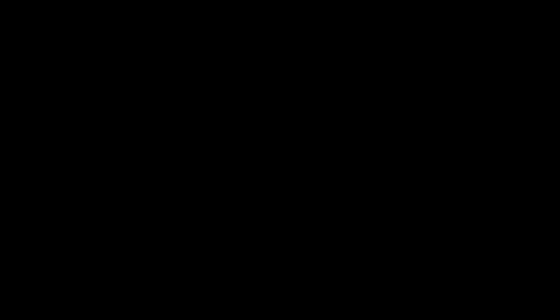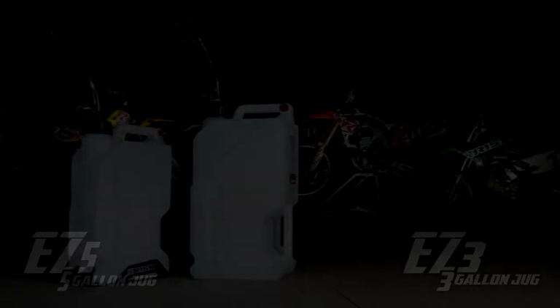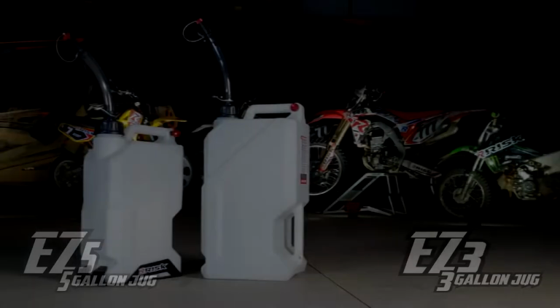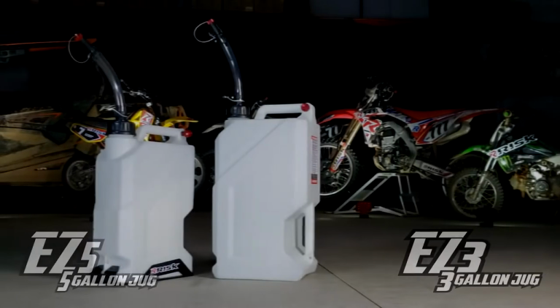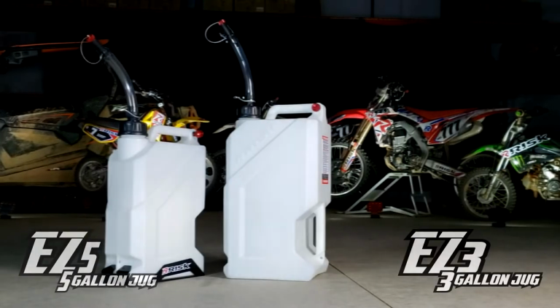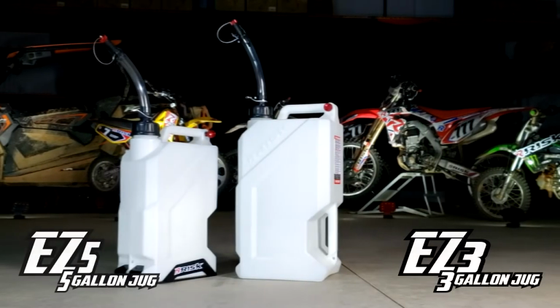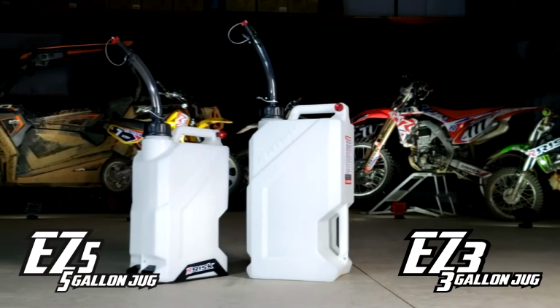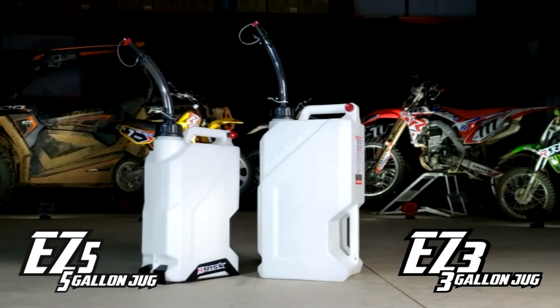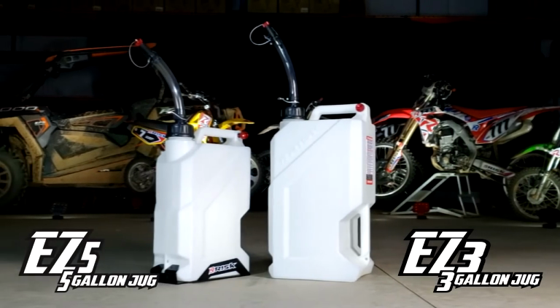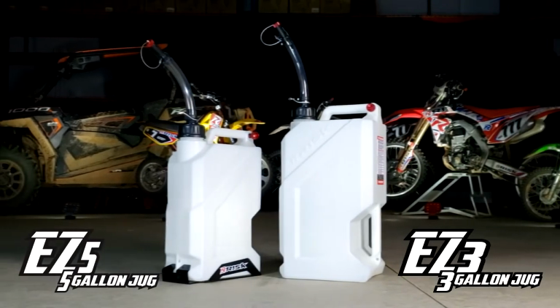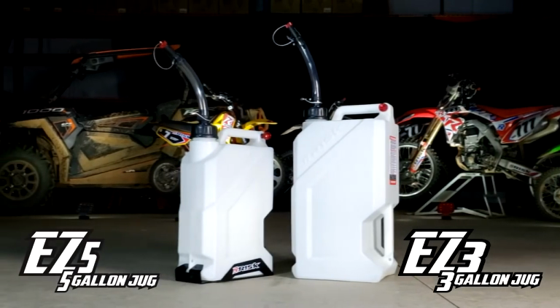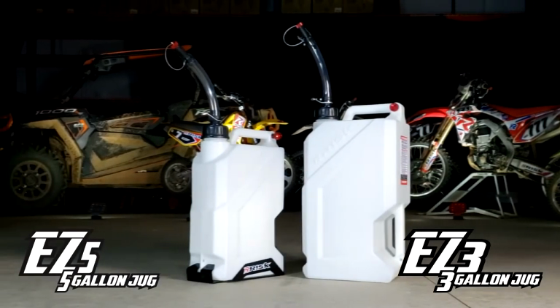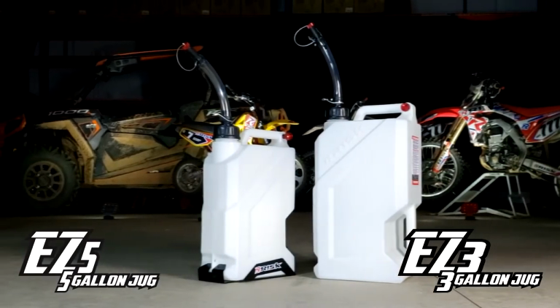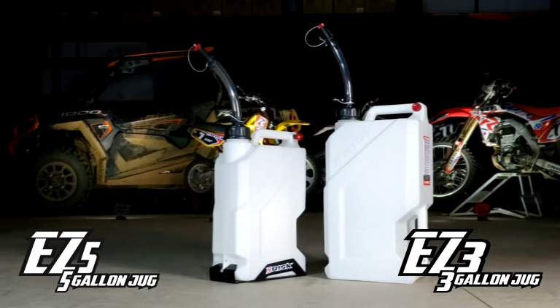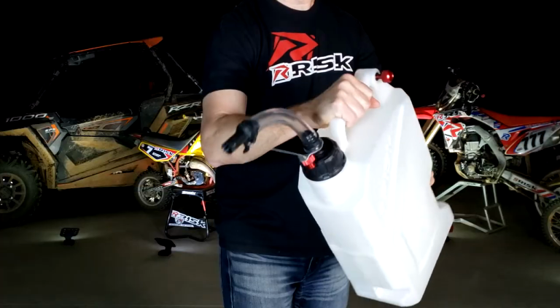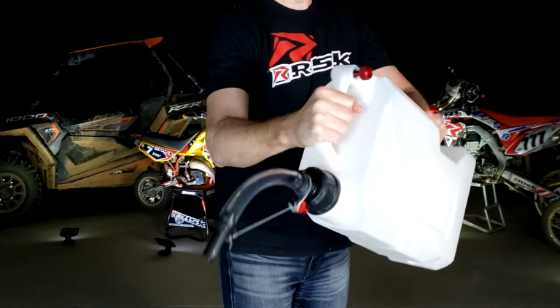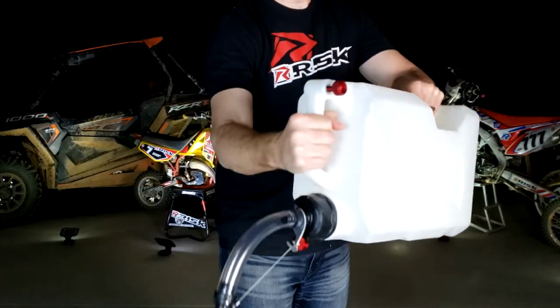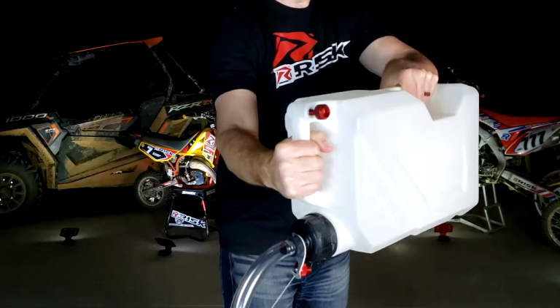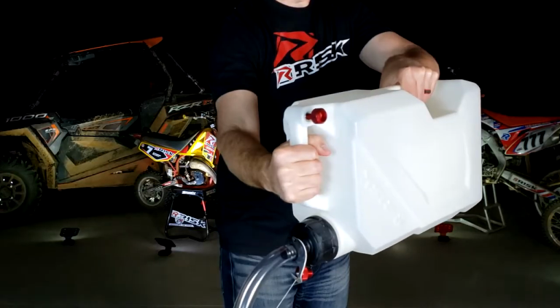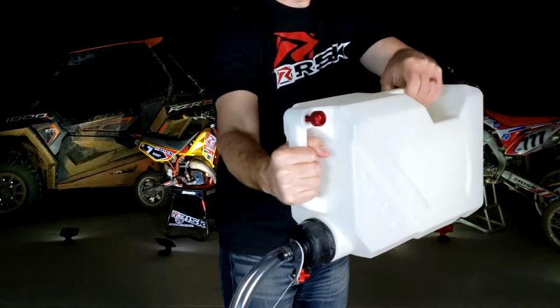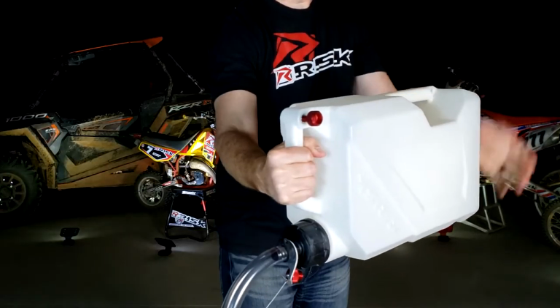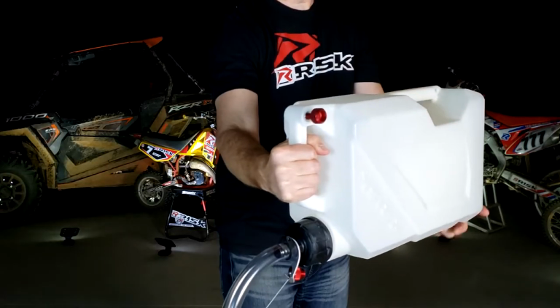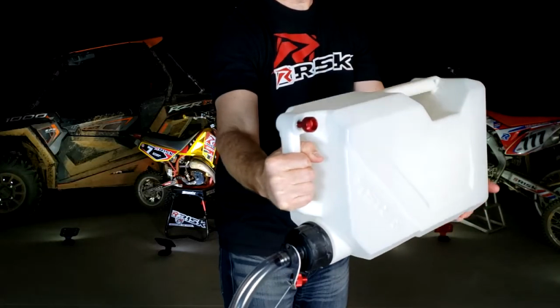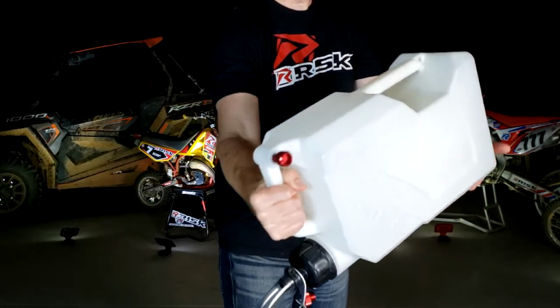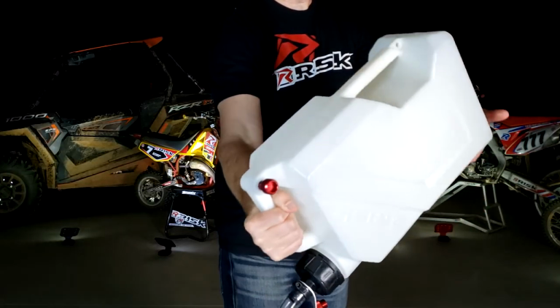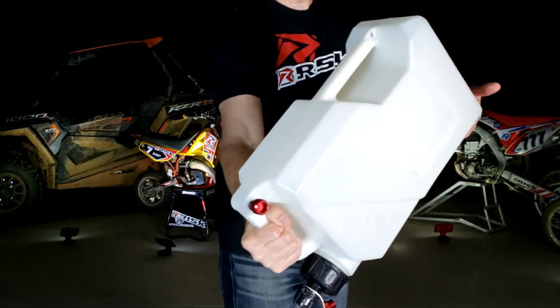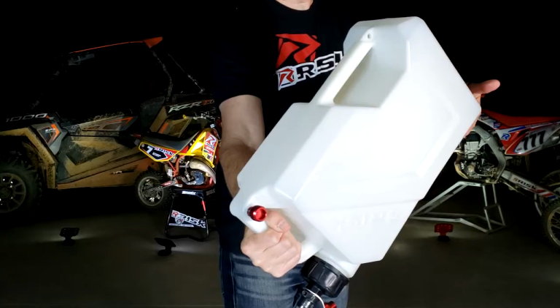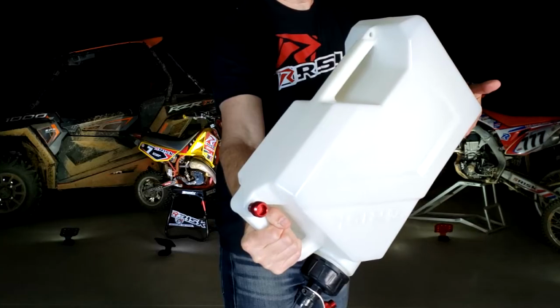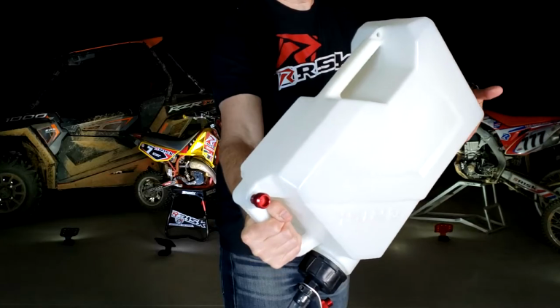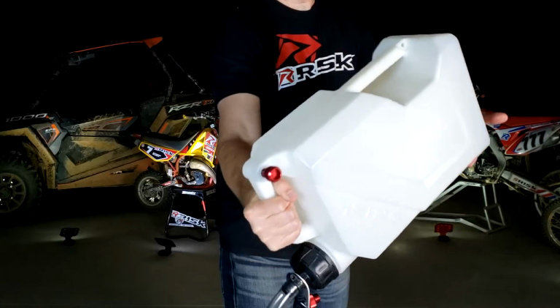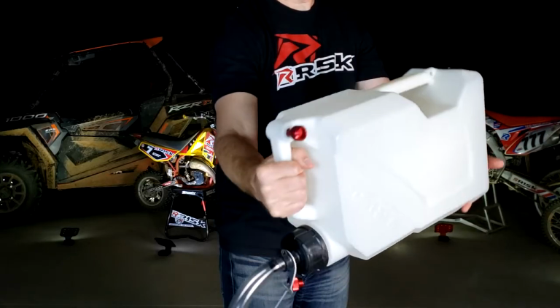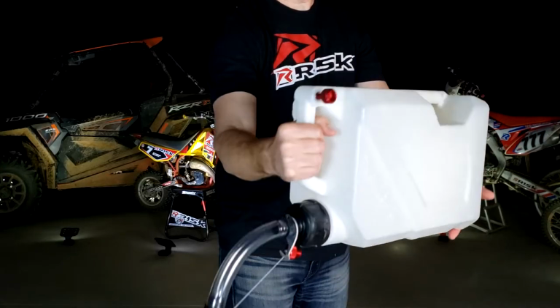The Easy Utility Jugs are exactly what the name implies: easy to use. They have a triple handle design that allows the user to carry and pour at any angle with comfort and control.